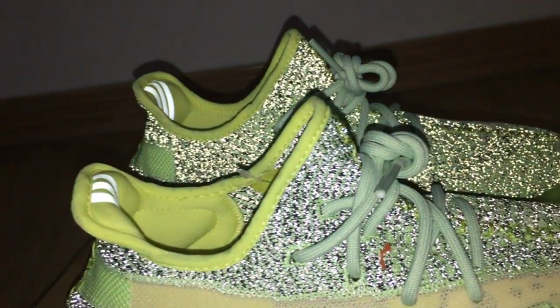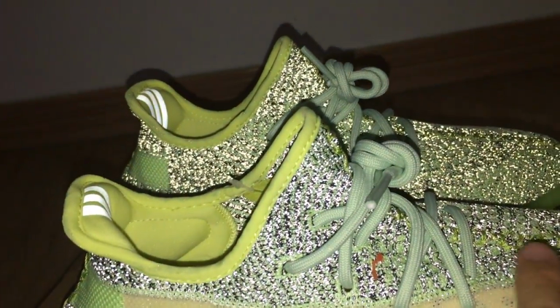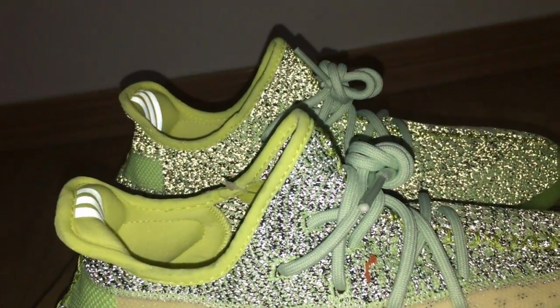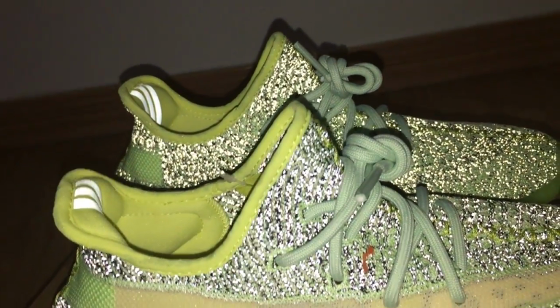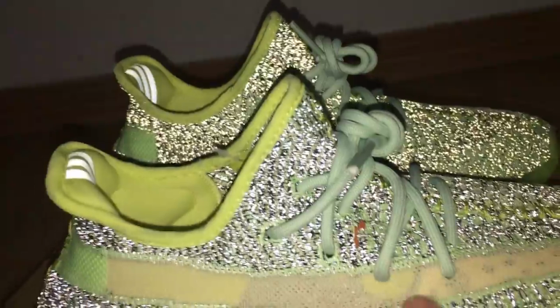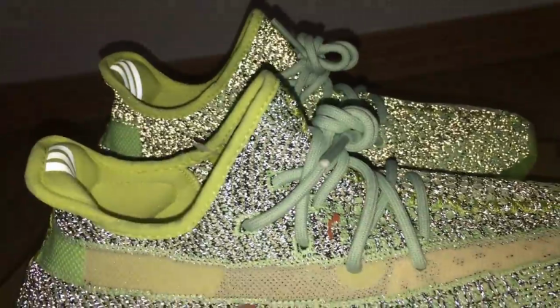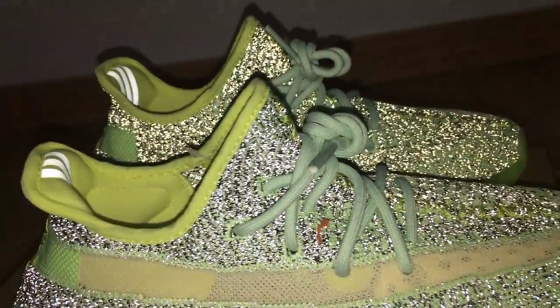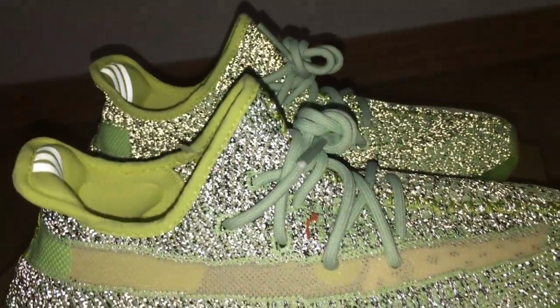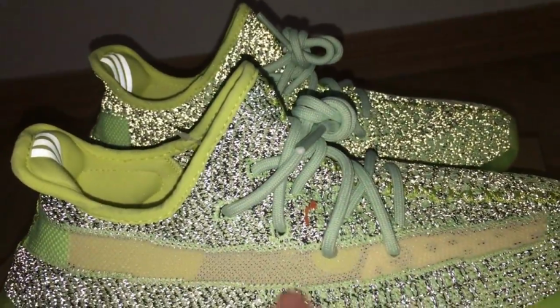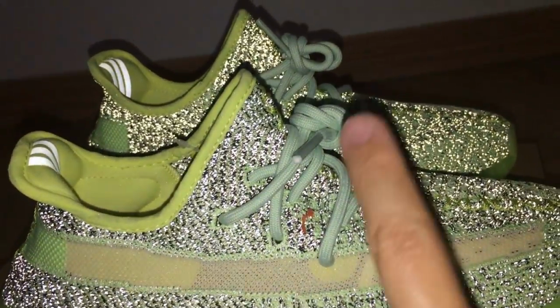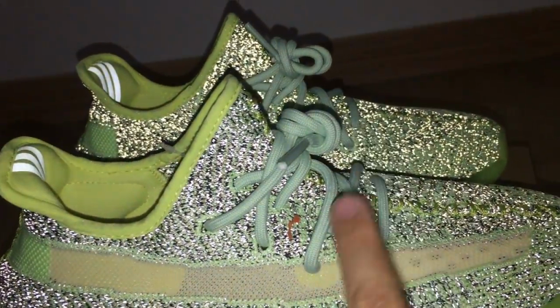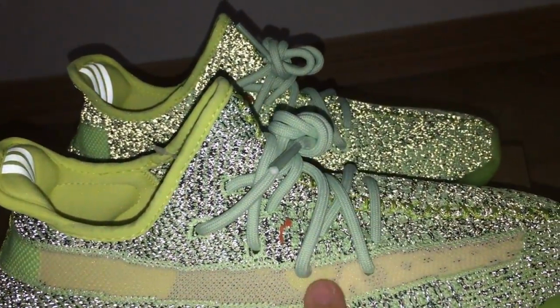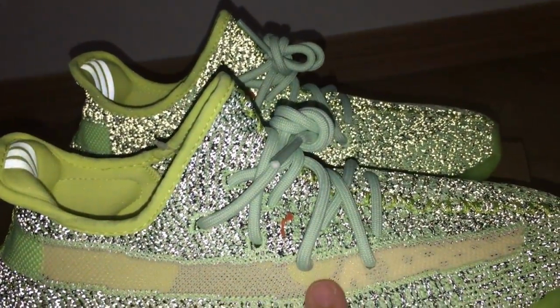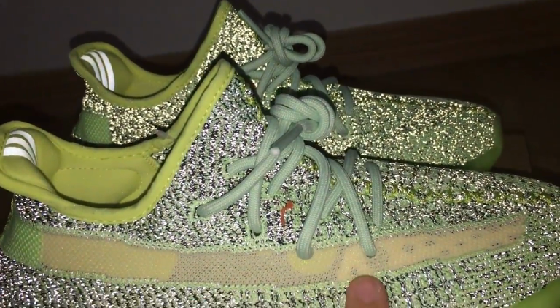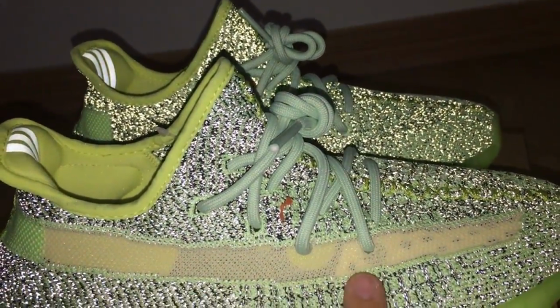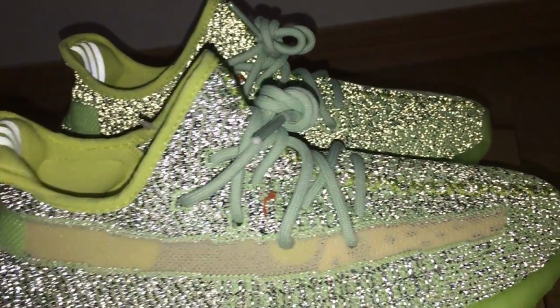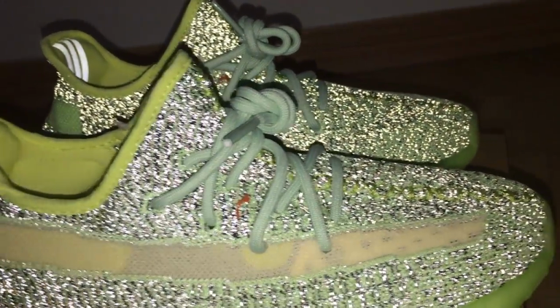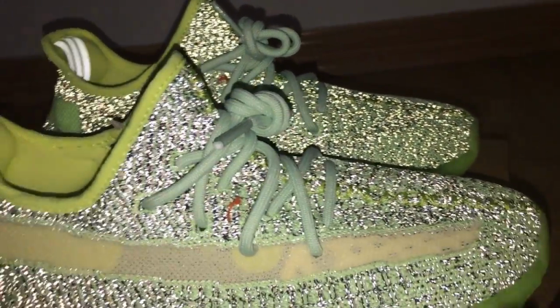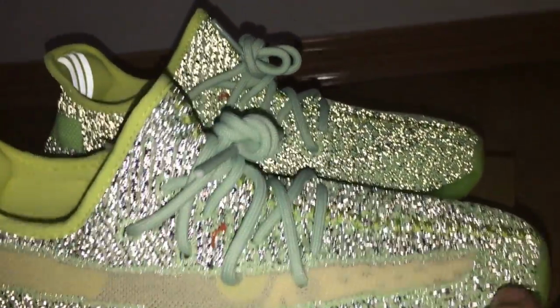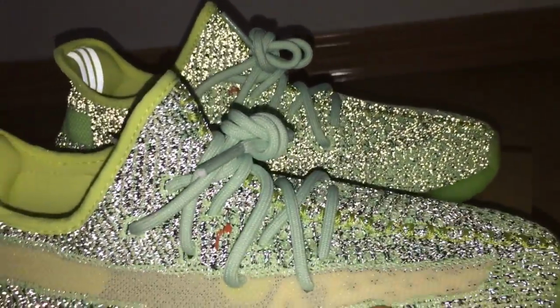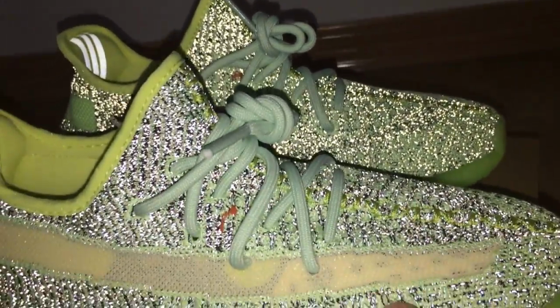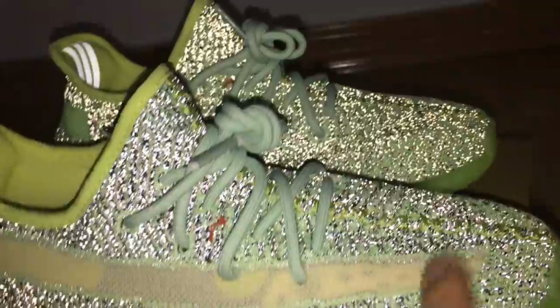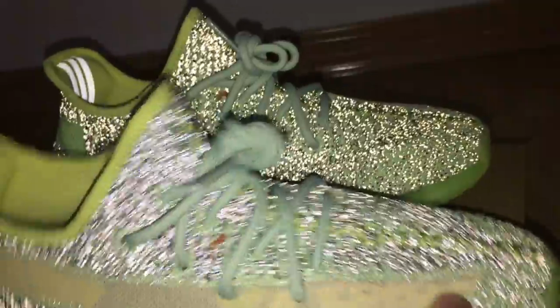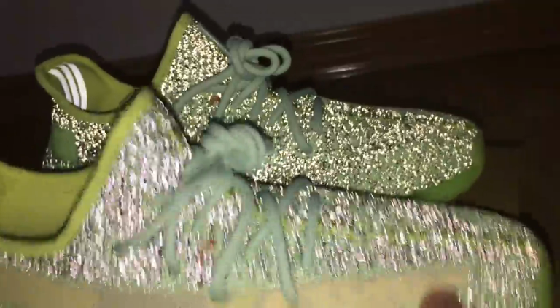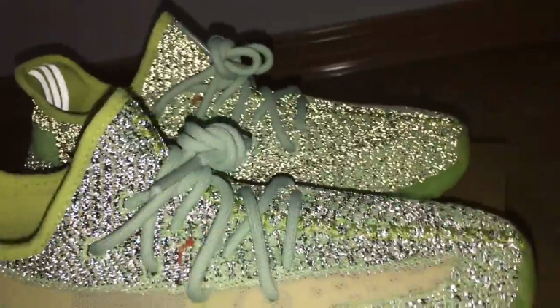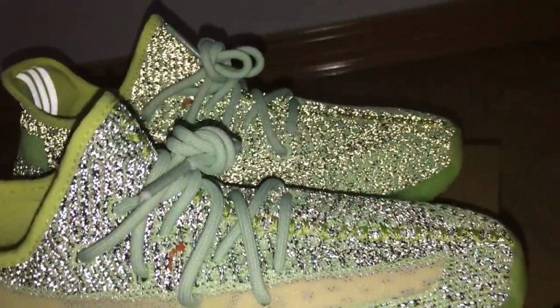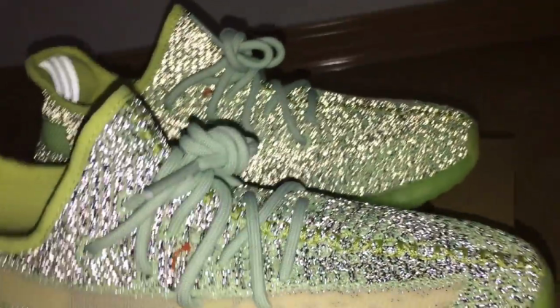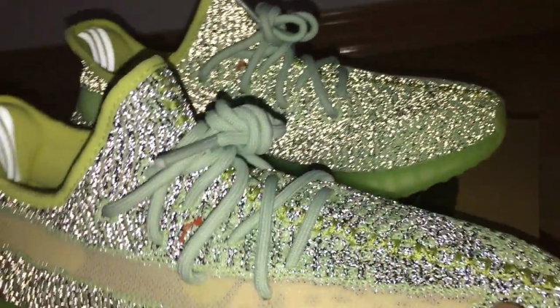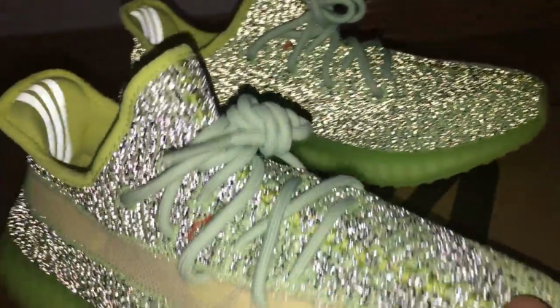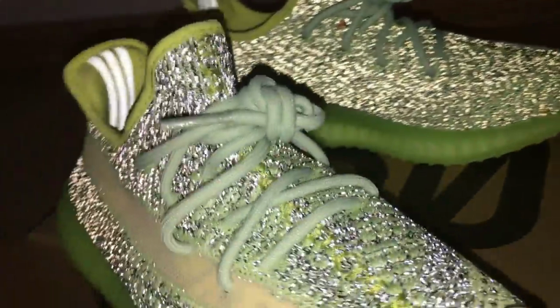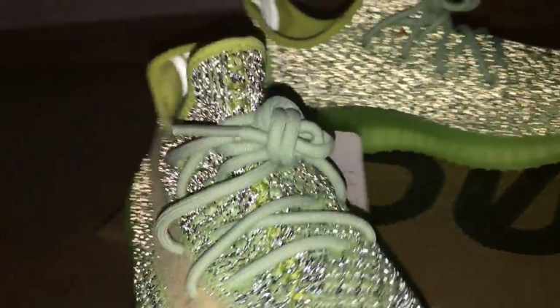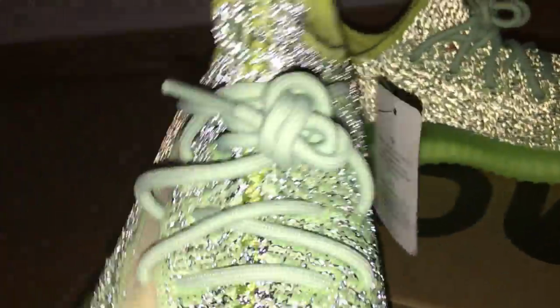And for the upper — with the Primeknit technology, so it's a very soft one.